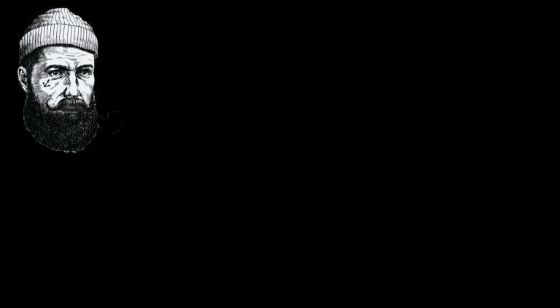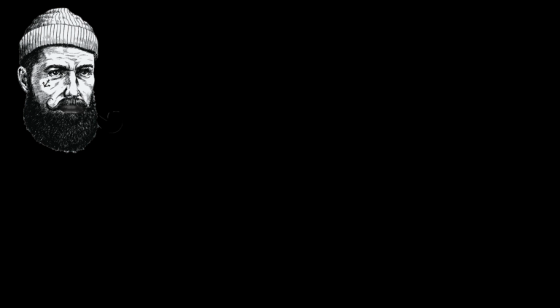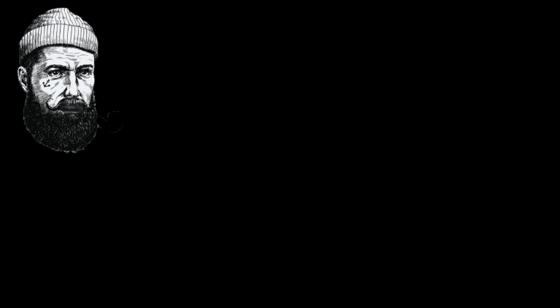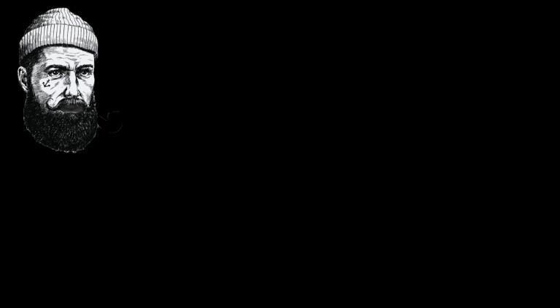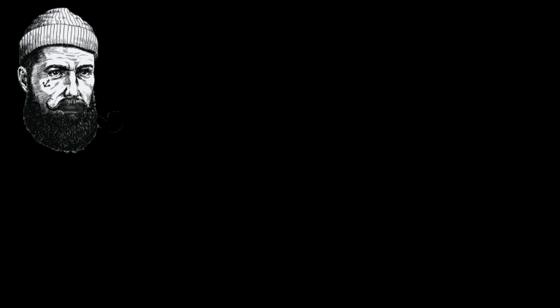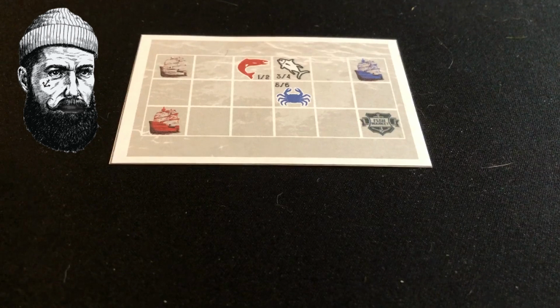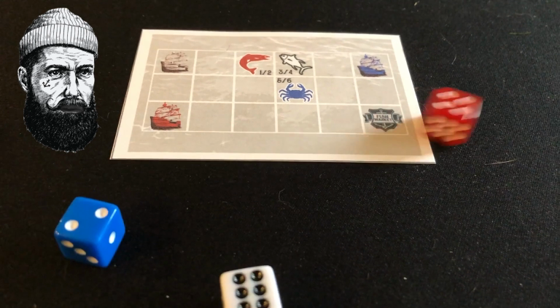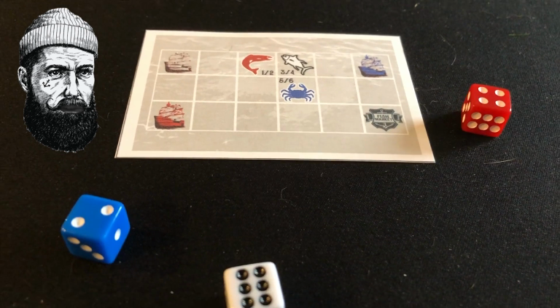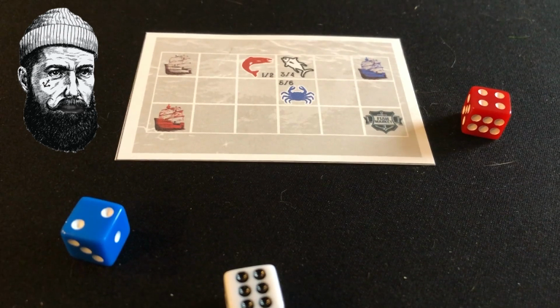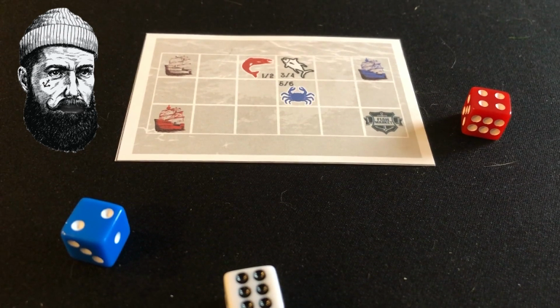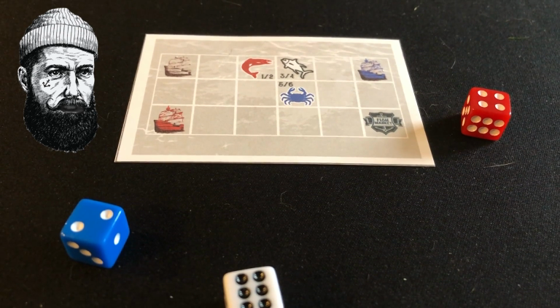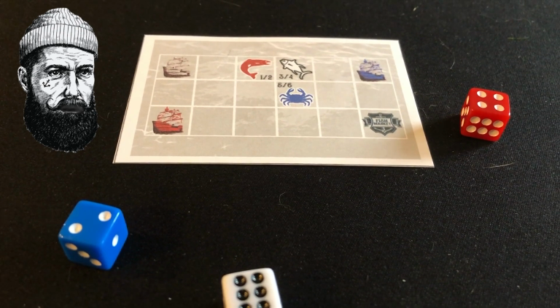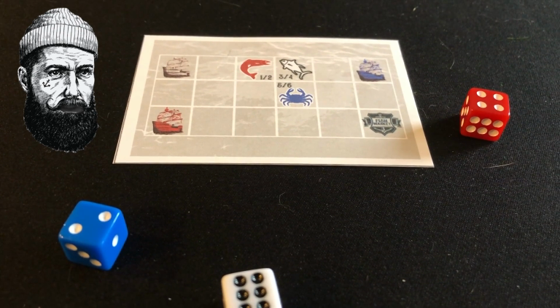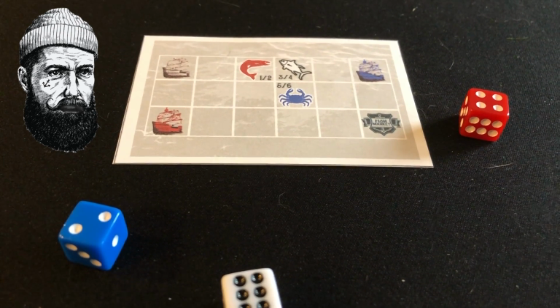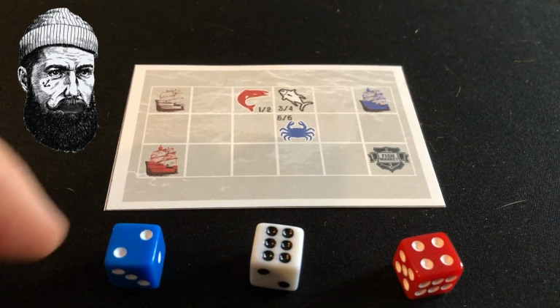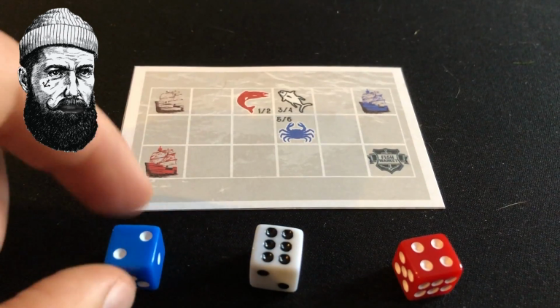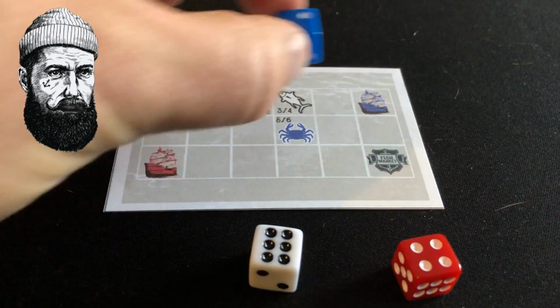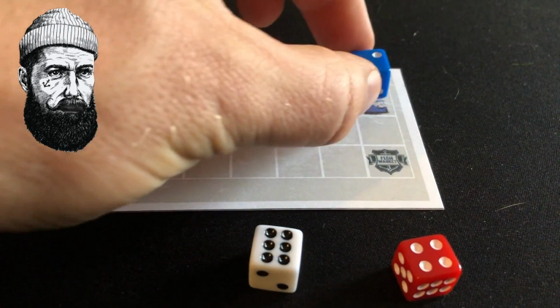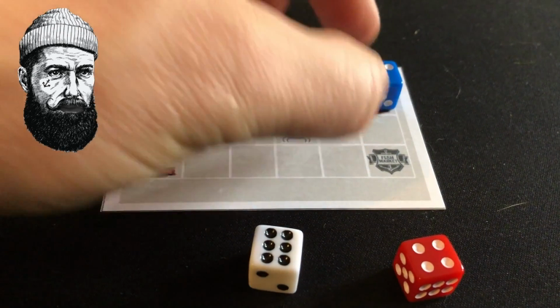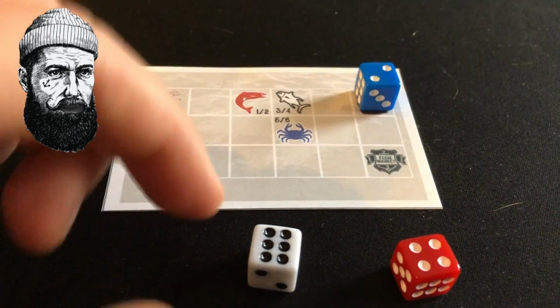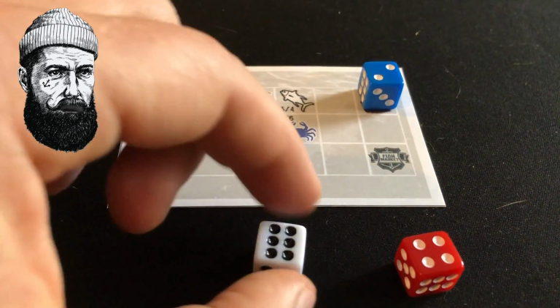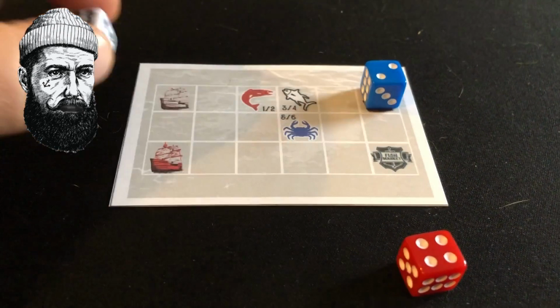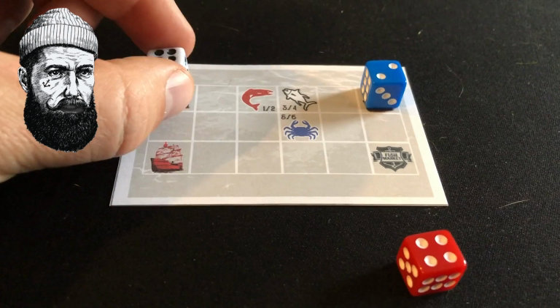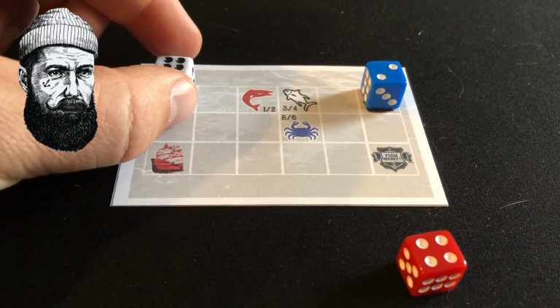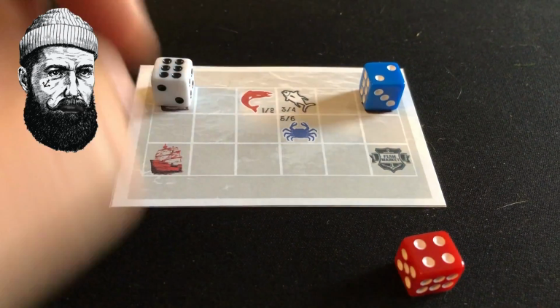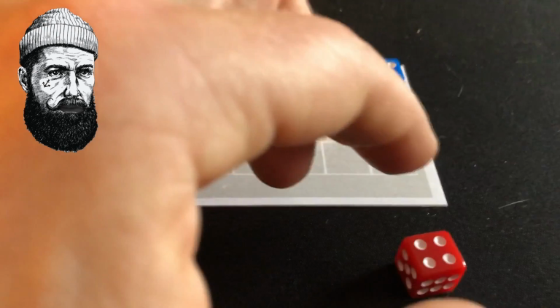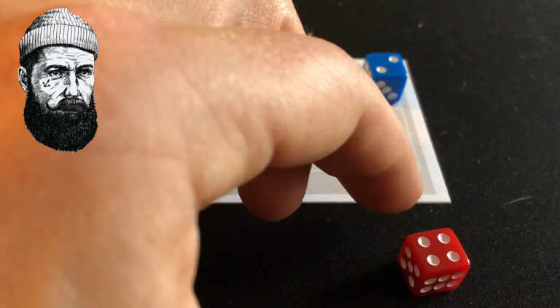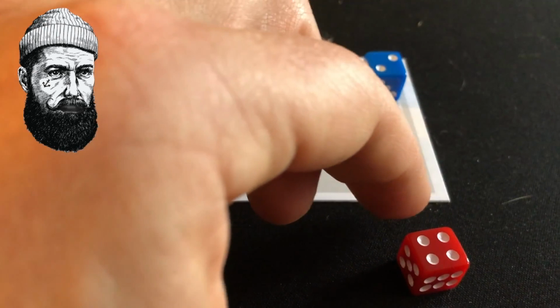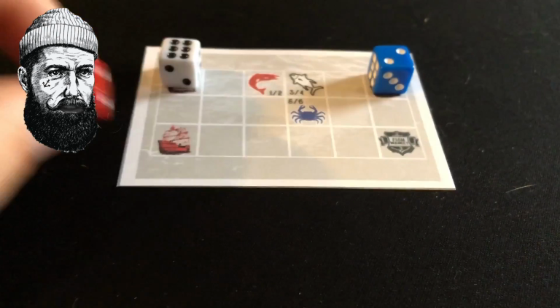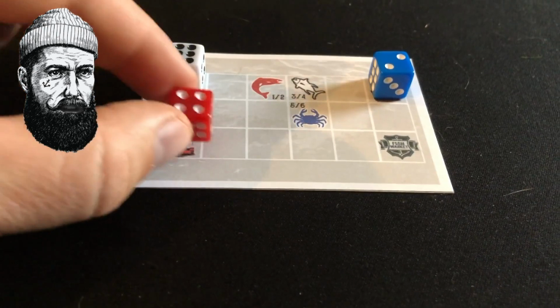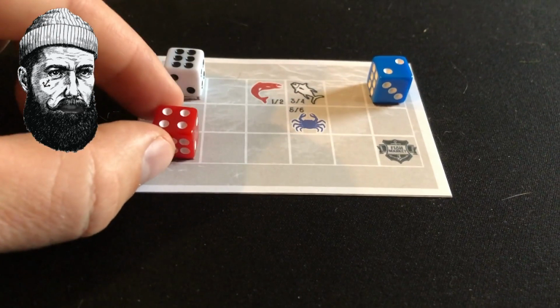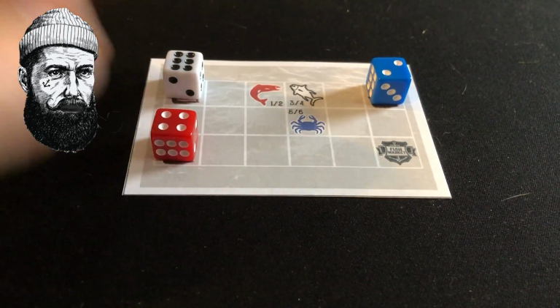Each player then rolls three dice representing specific fishing boats. Blue dice are crab boats. White dice are cod boats. Red dice are salmon boats.